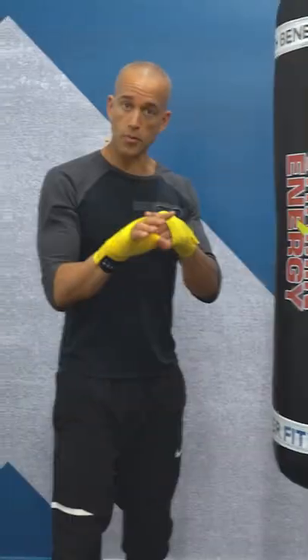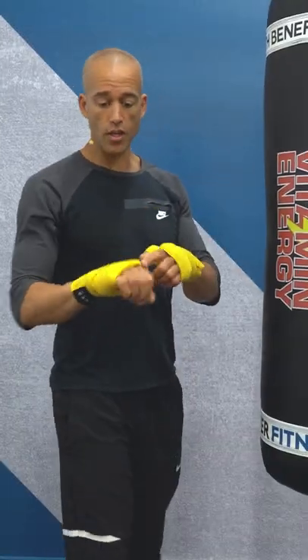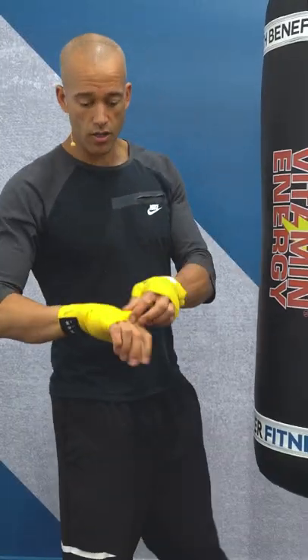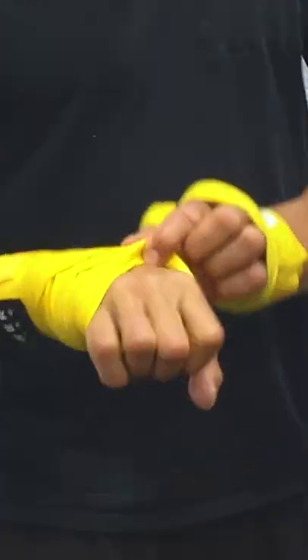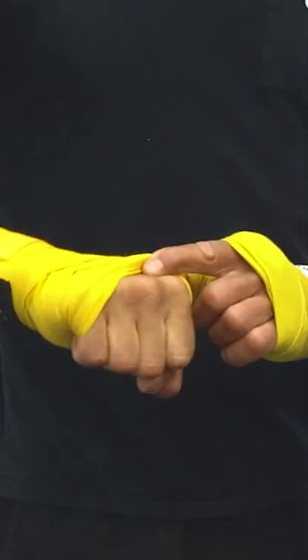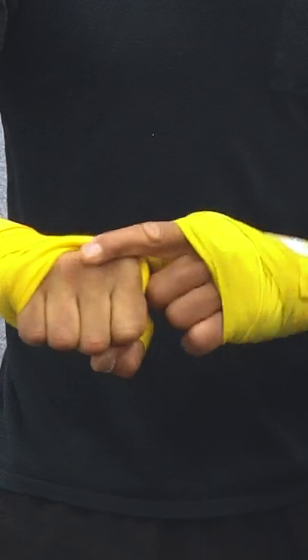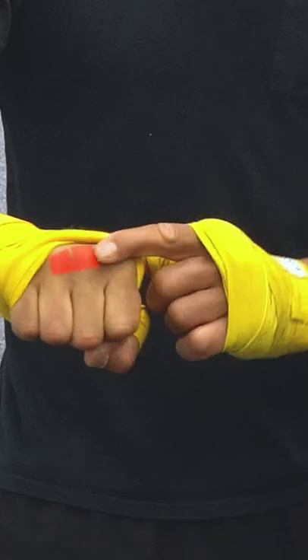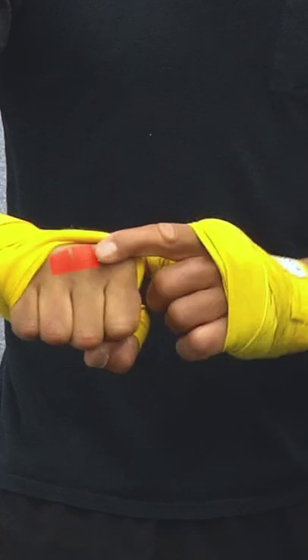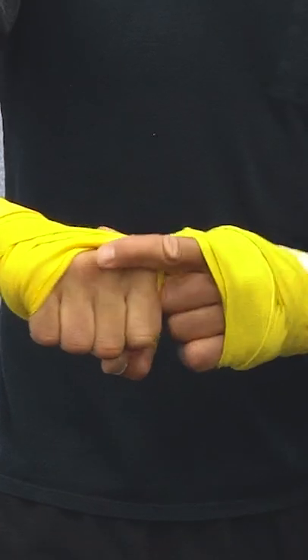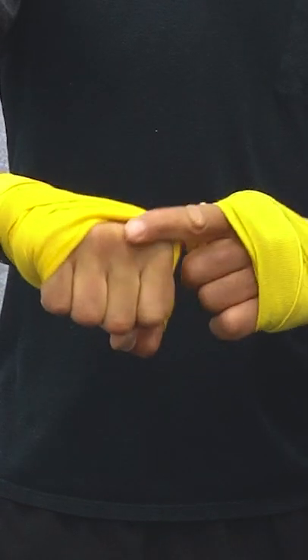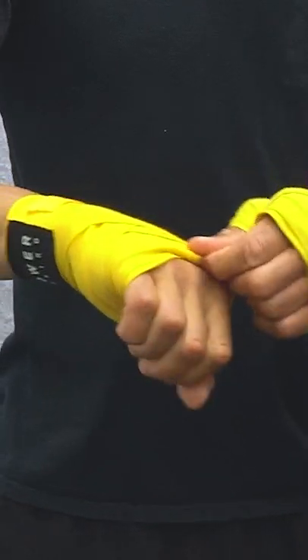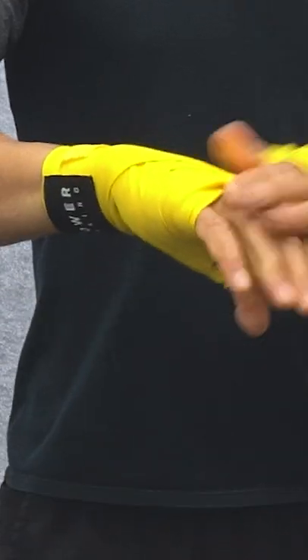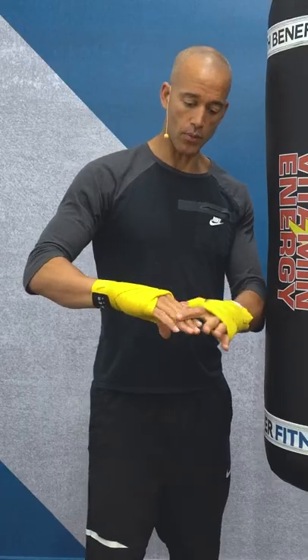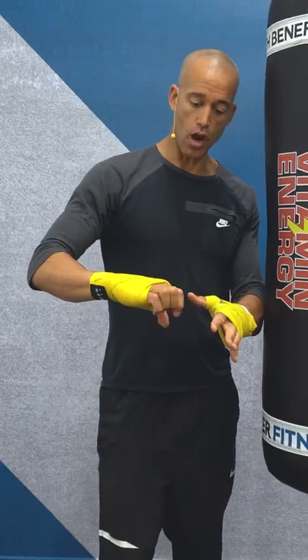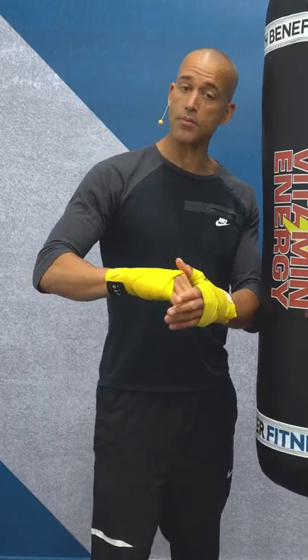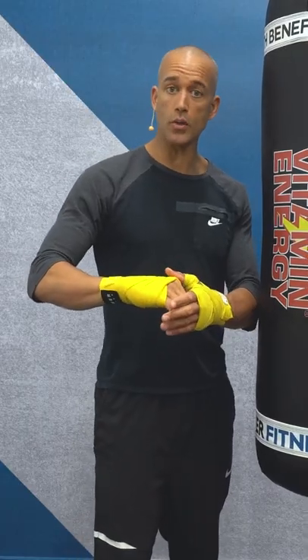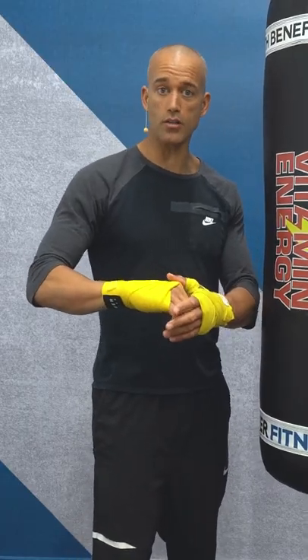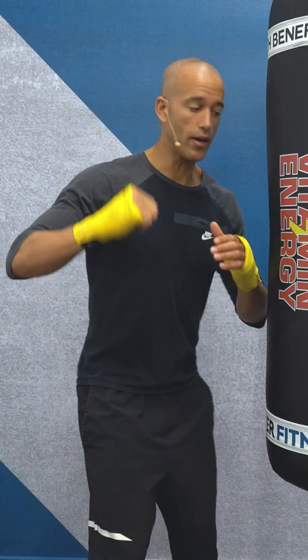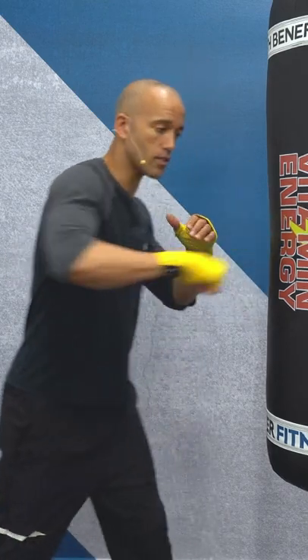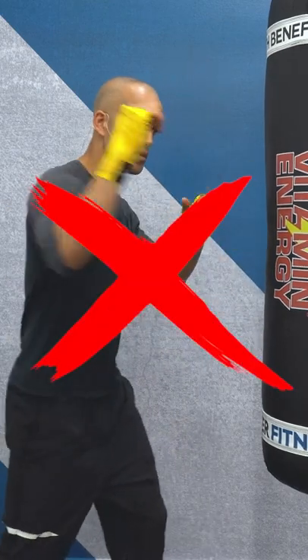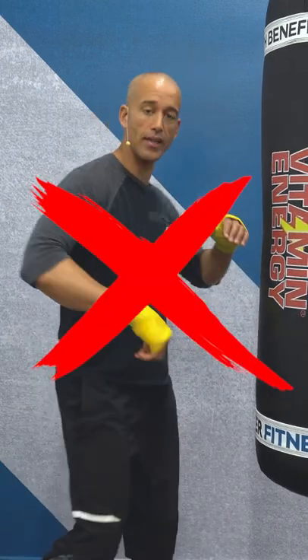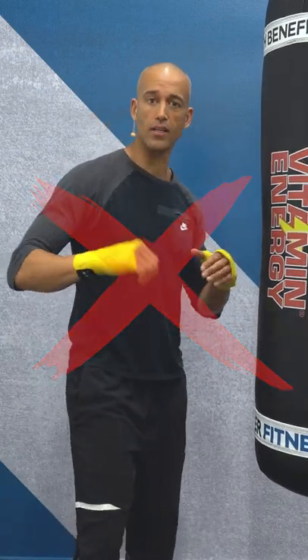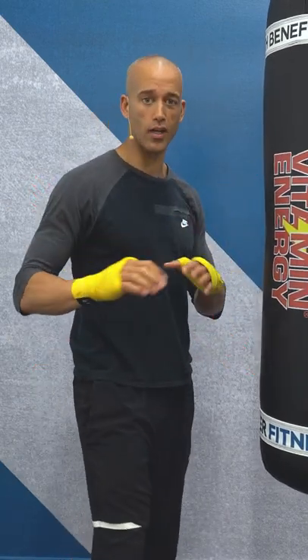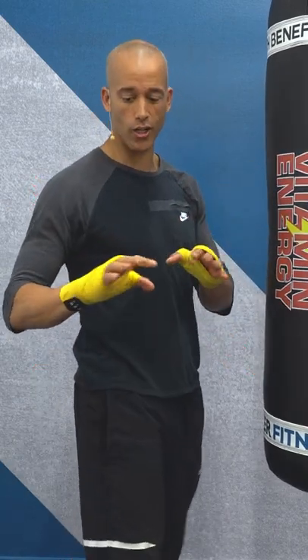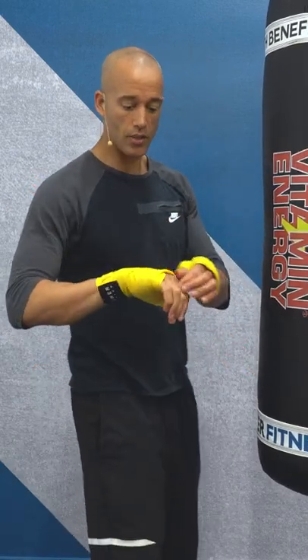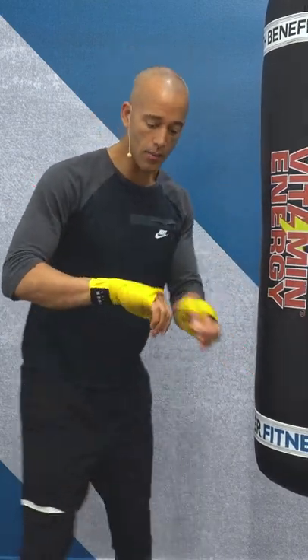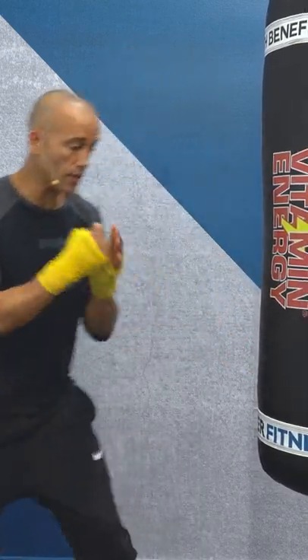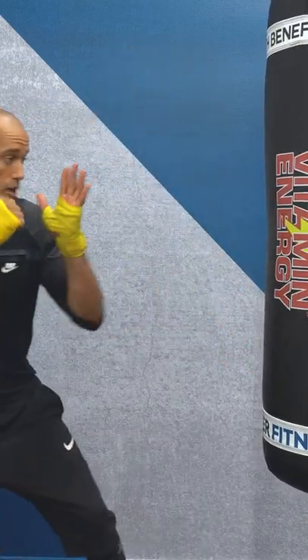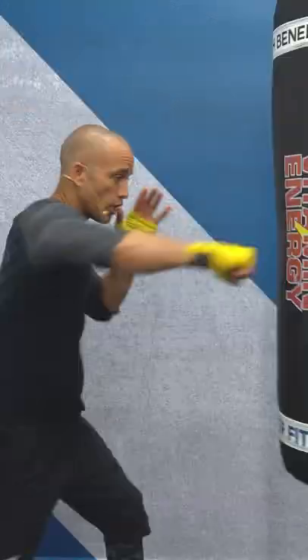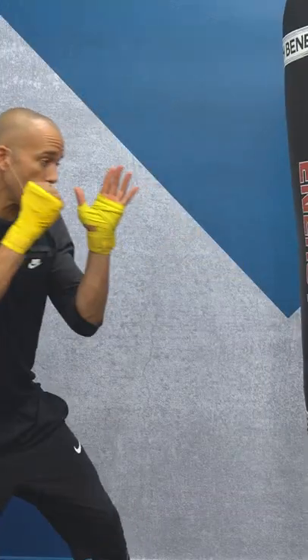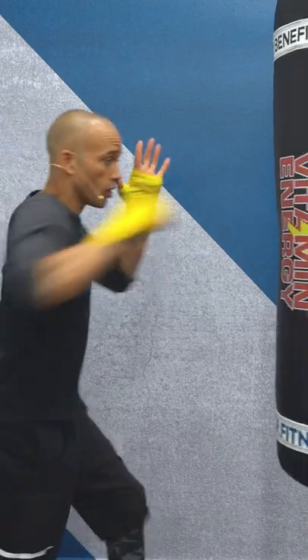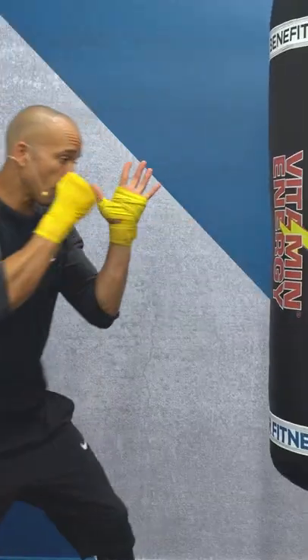Most importantly though, the two knuckles here are what you're making contact with. The bottom ones are not wrapped — don't hit with those. Stop scraping the bag like that. It doesn't work, it's not good. Hit the bag with that, slightly turned over.